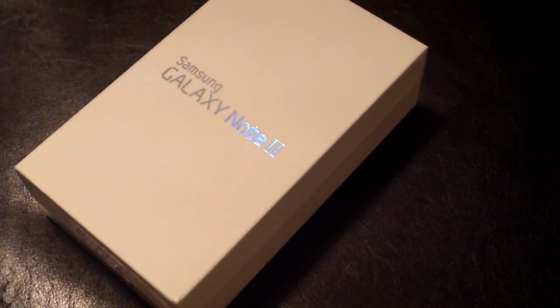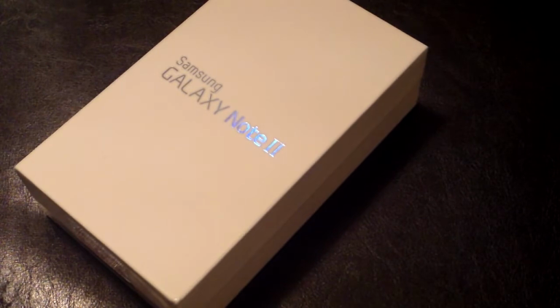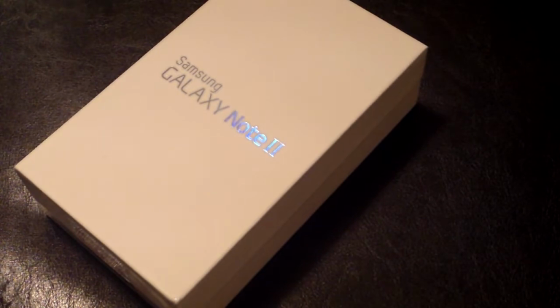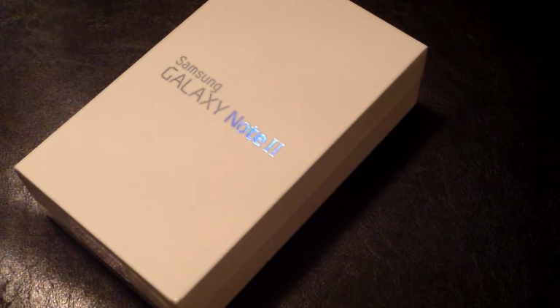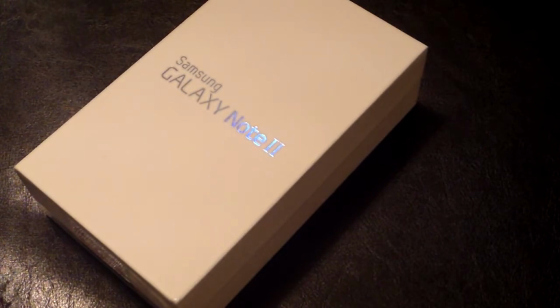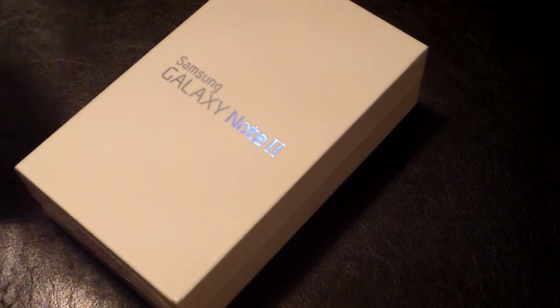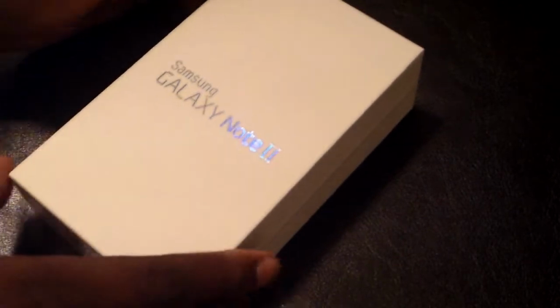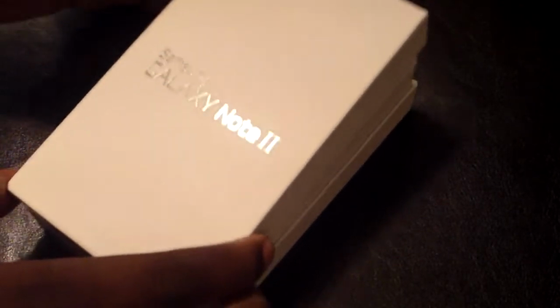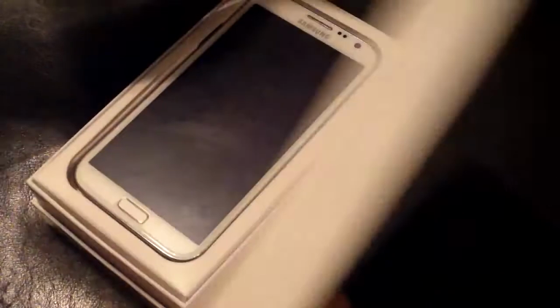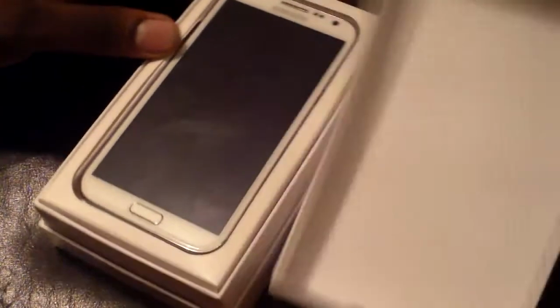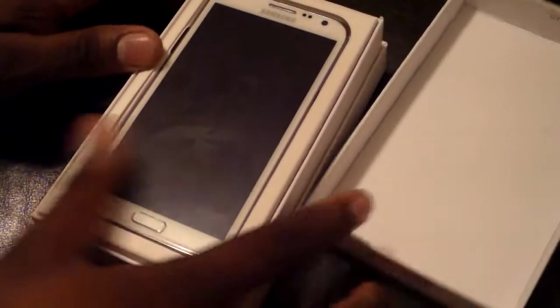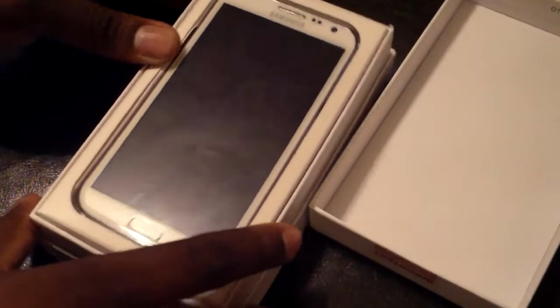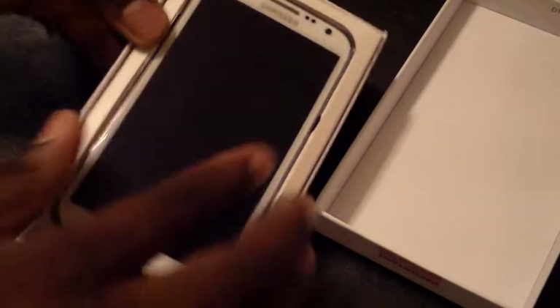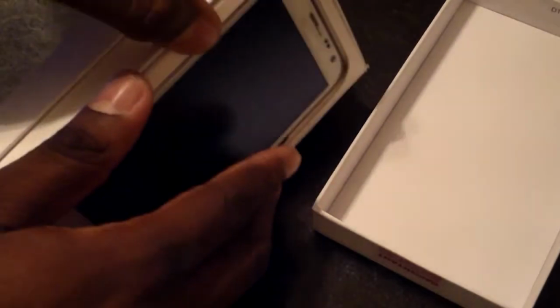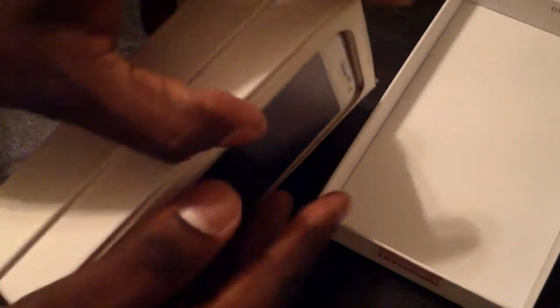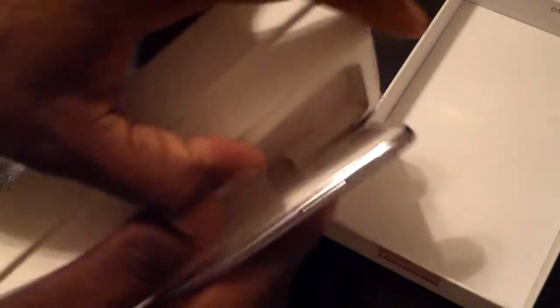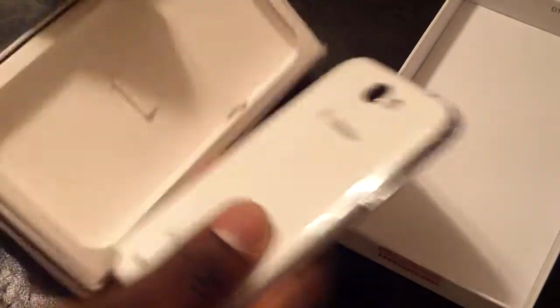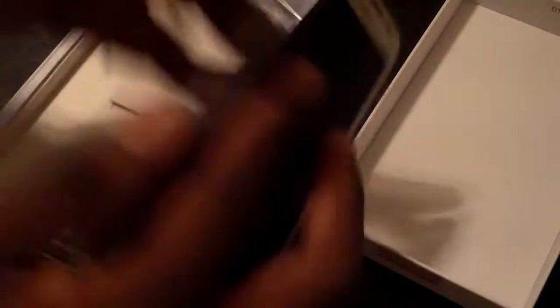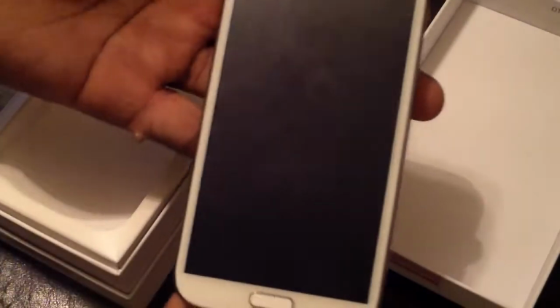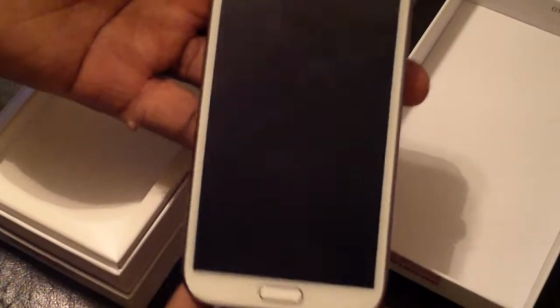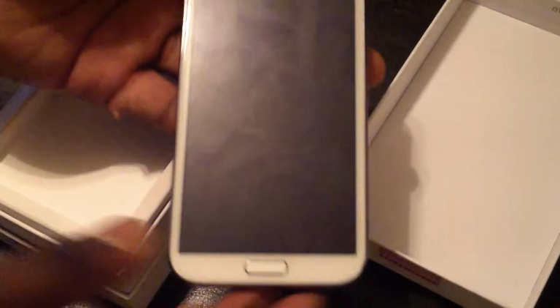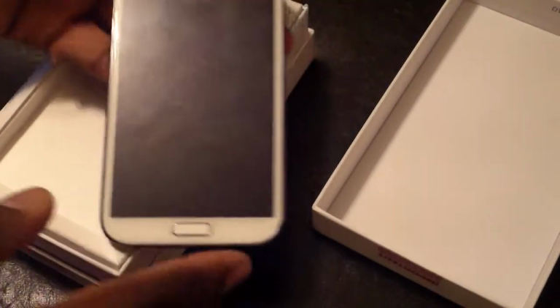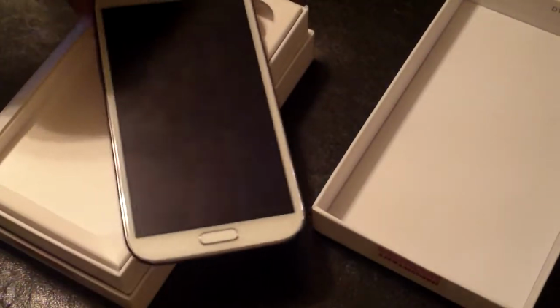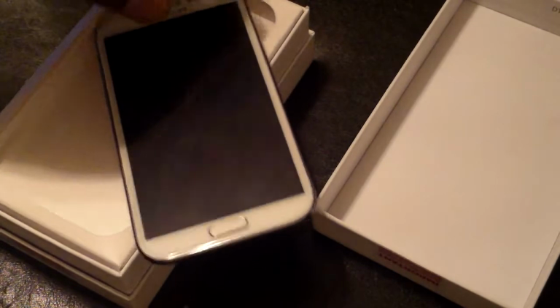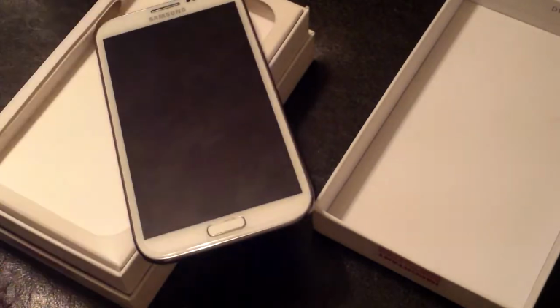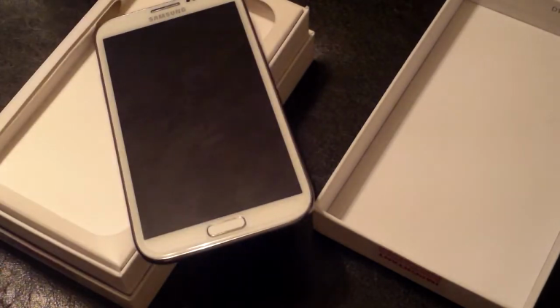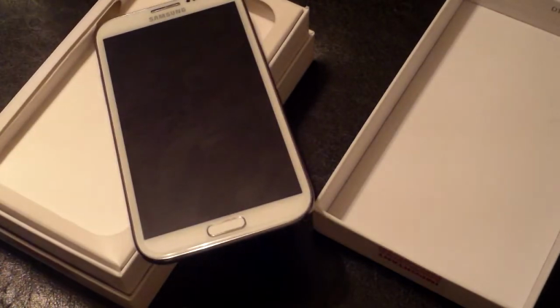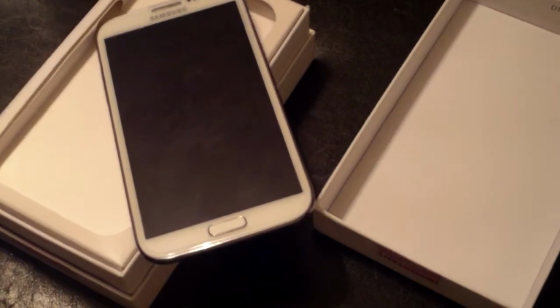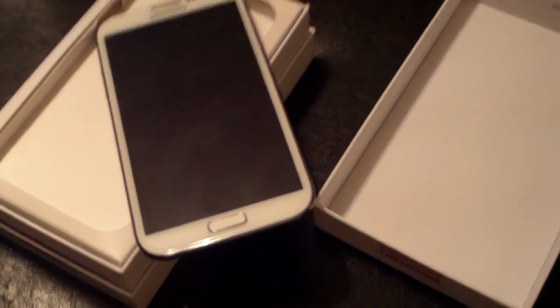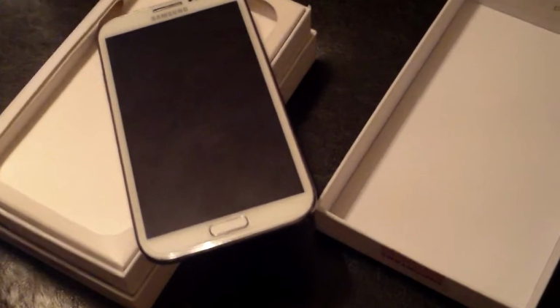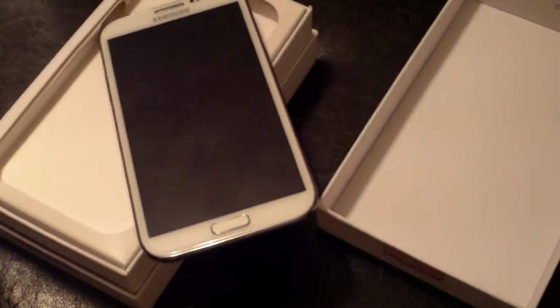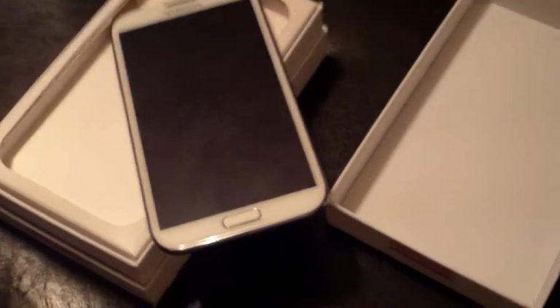I've already powered it on and got myself loaded up. But here it is. Let's see if I can adjust this camera to get you a better view.